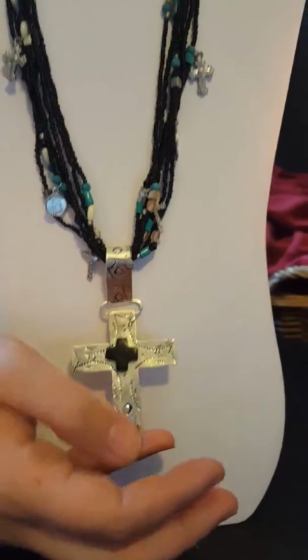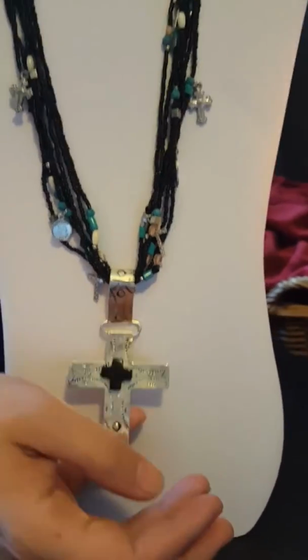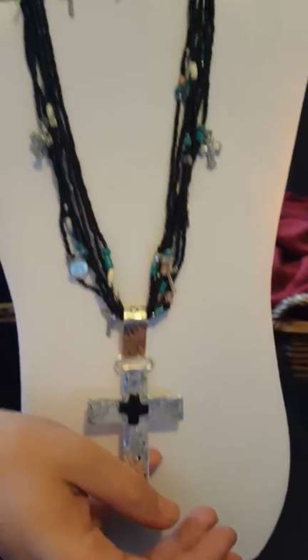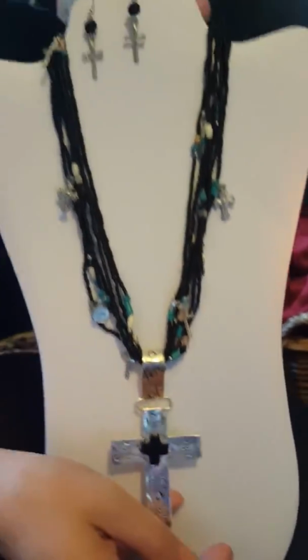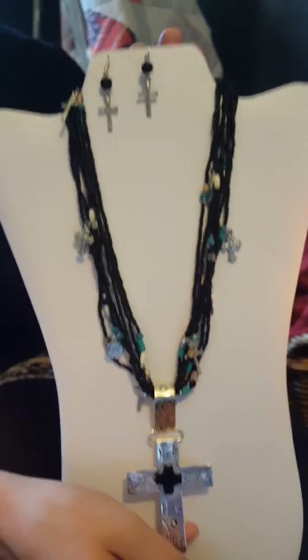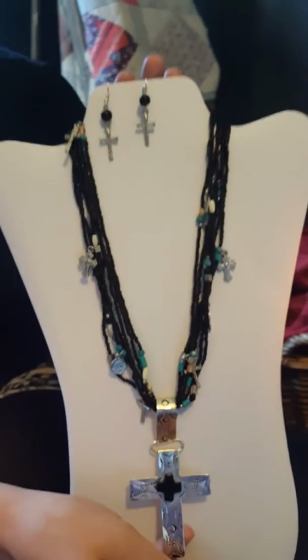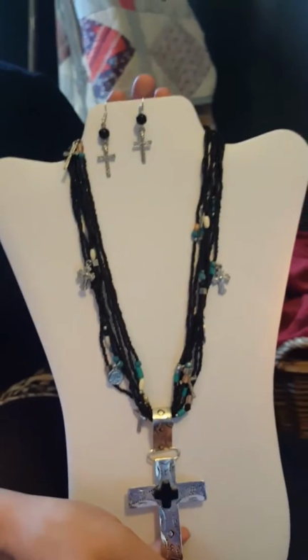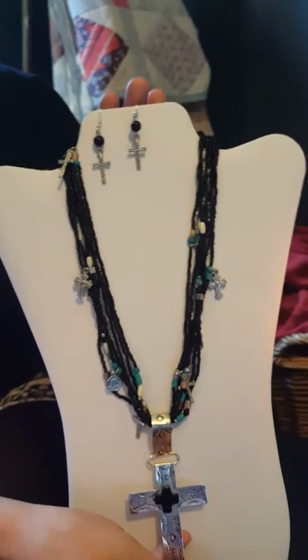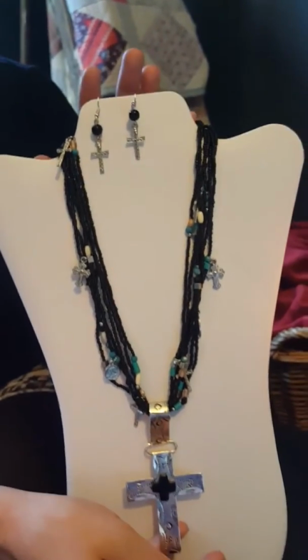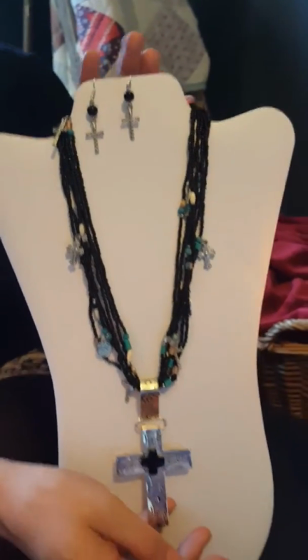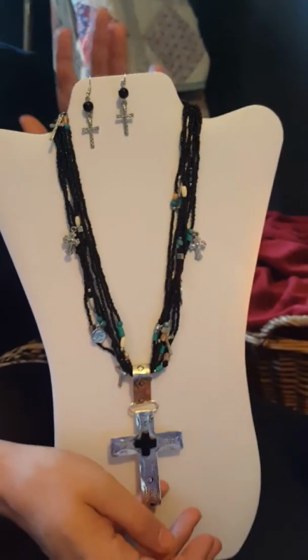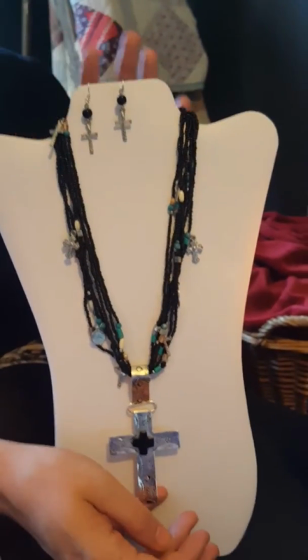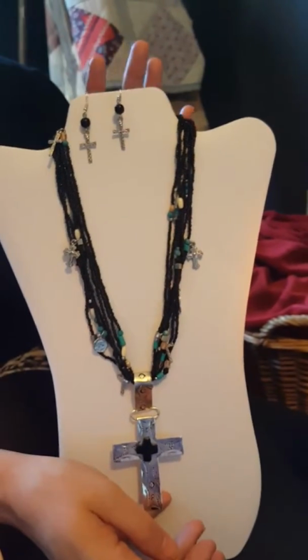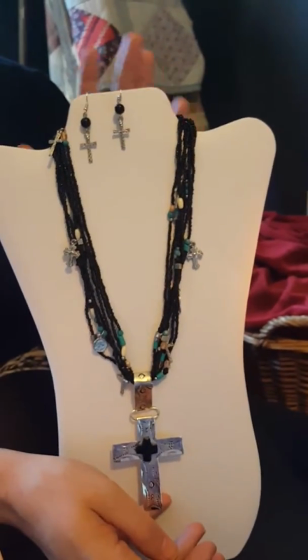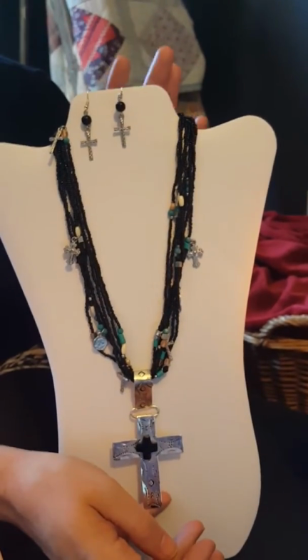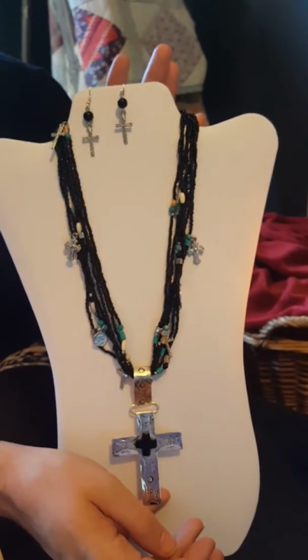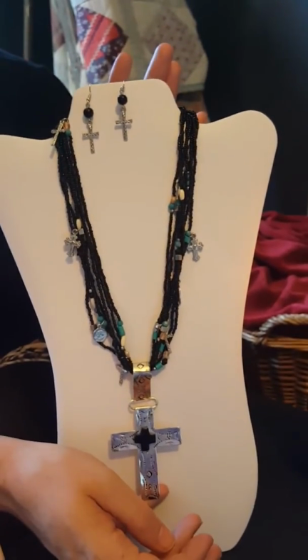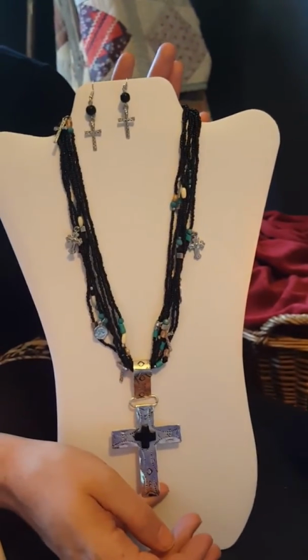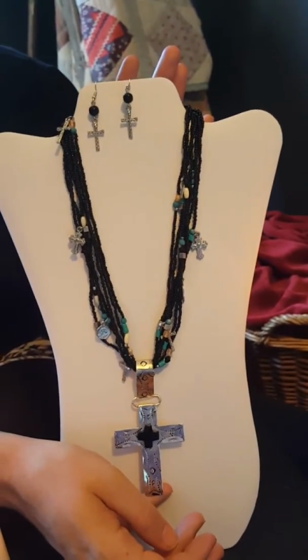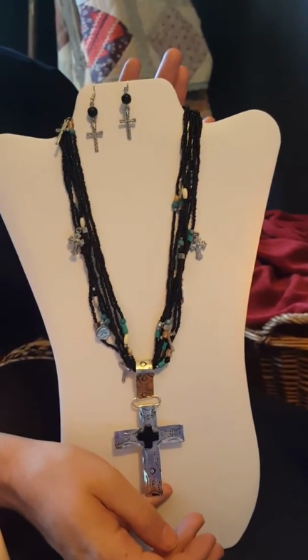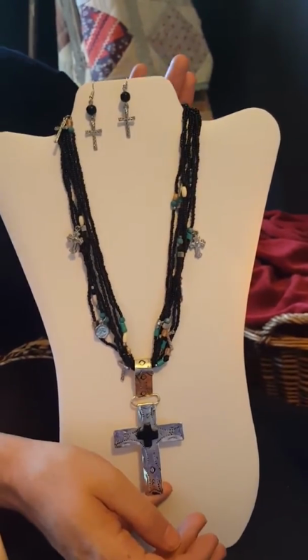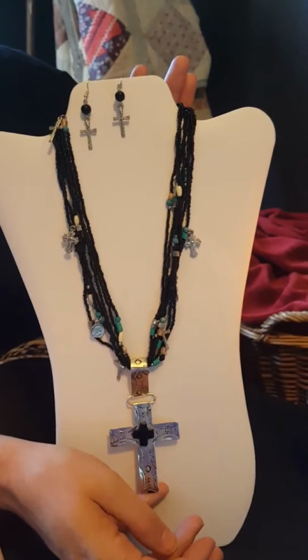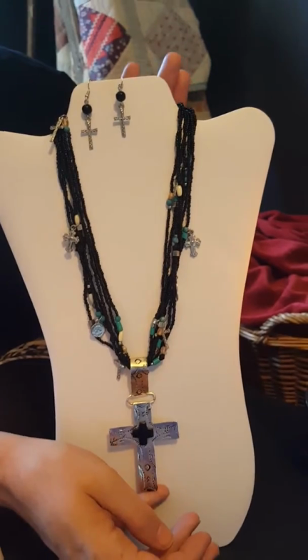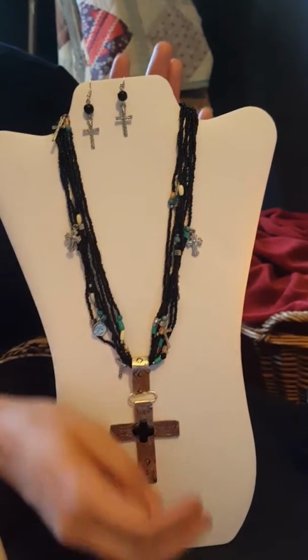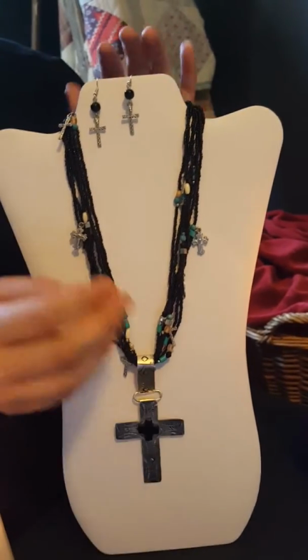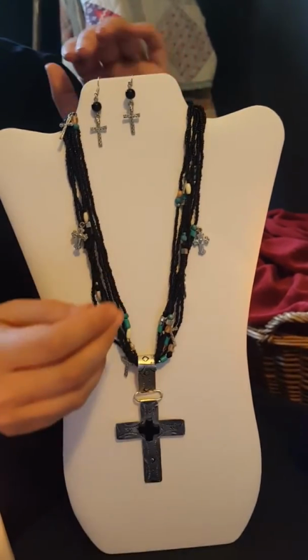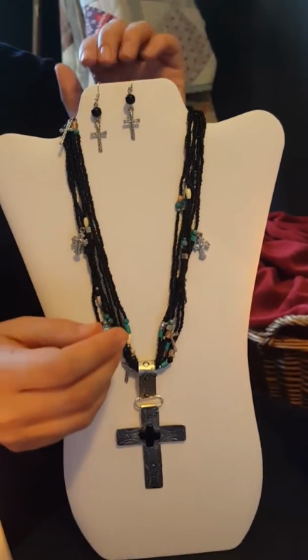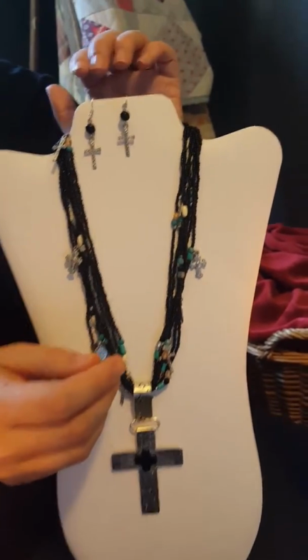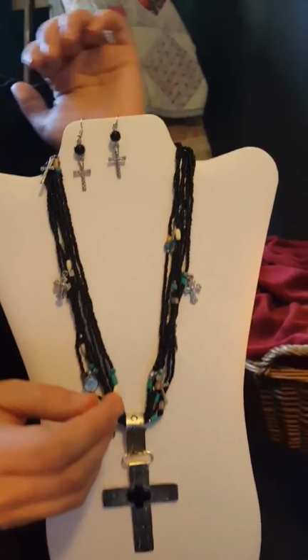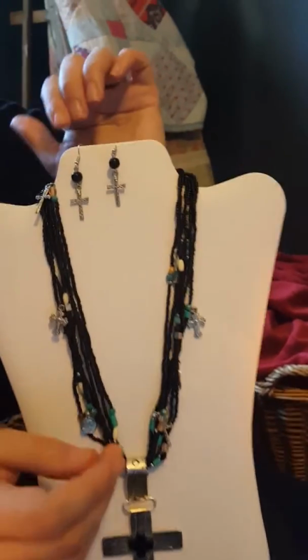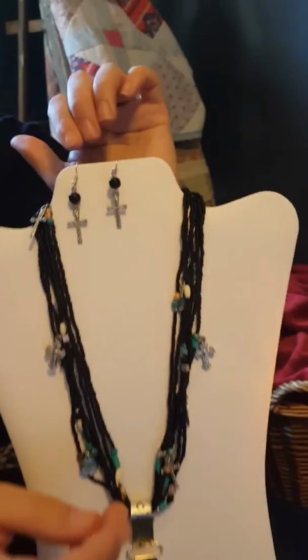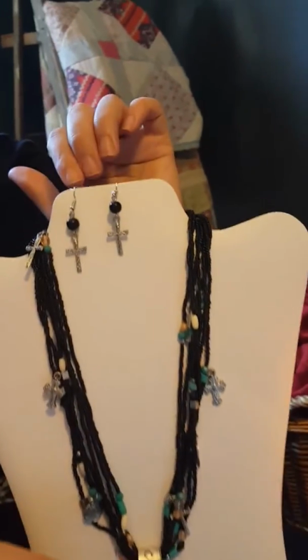The necklace is 19 inches long and it has a 2-inch adjustable extender in the back. It also comes as a set with the earrings.